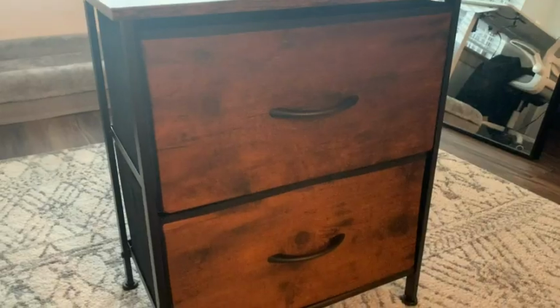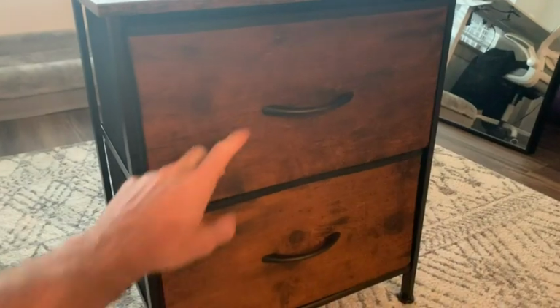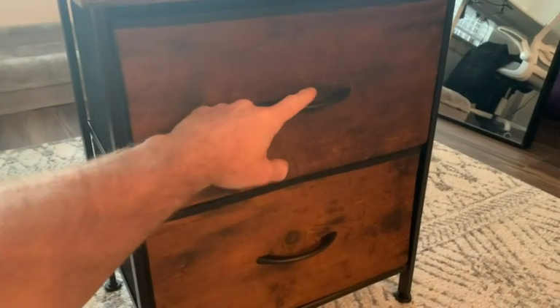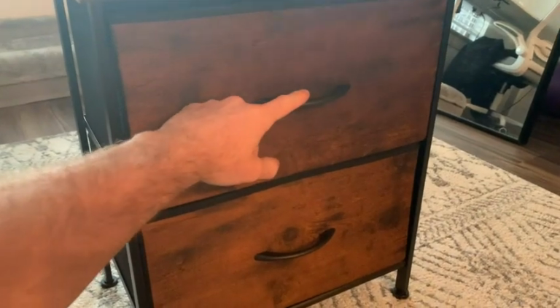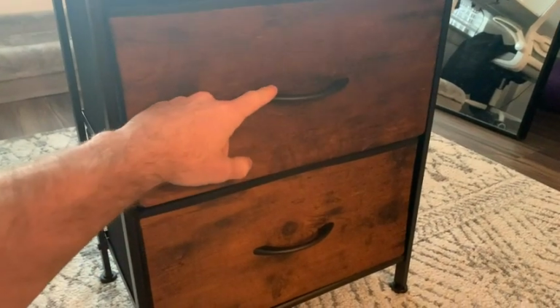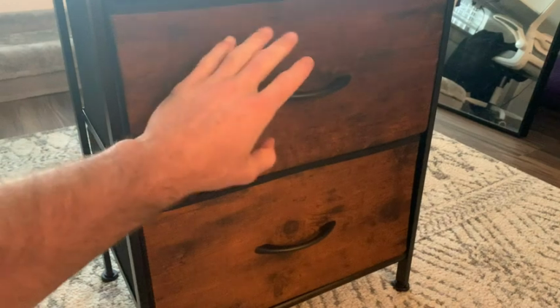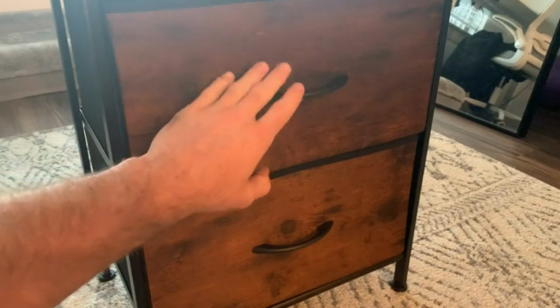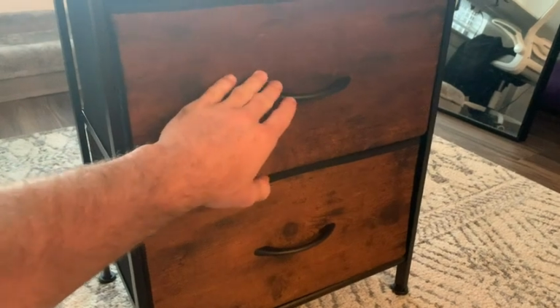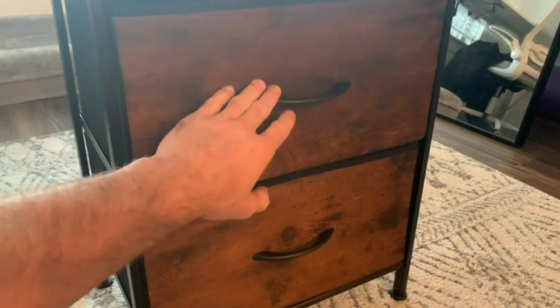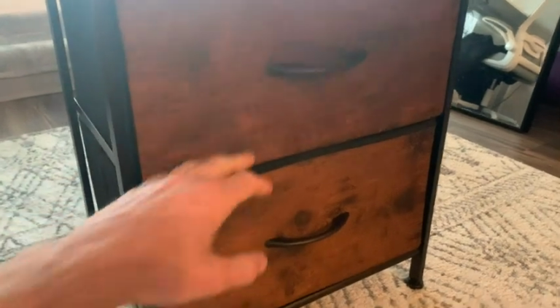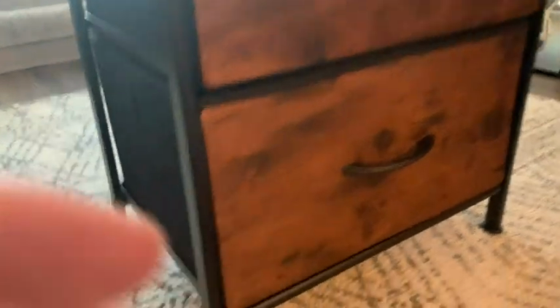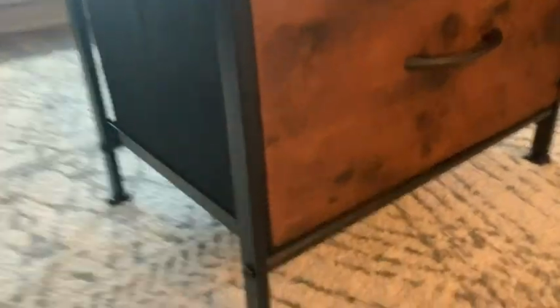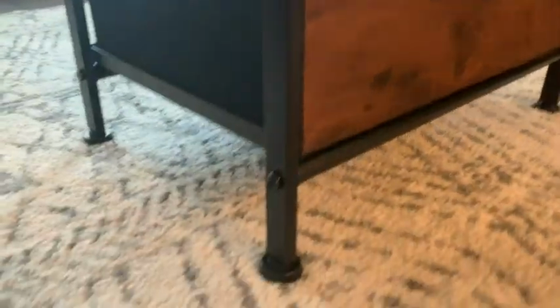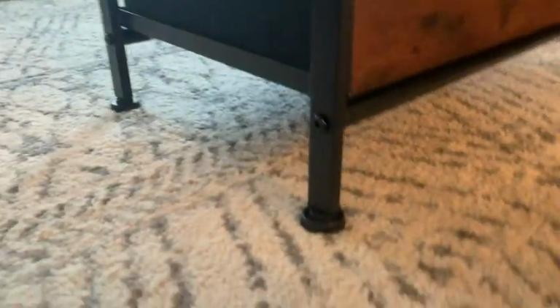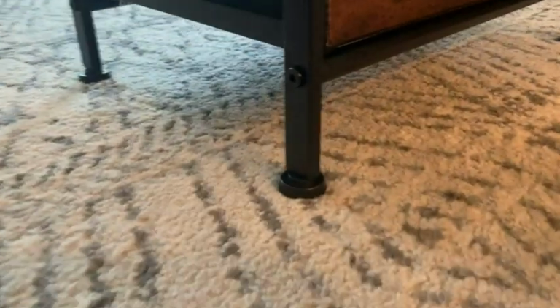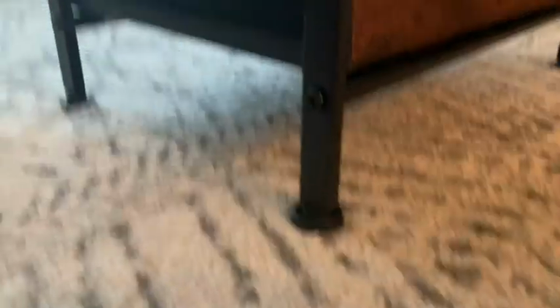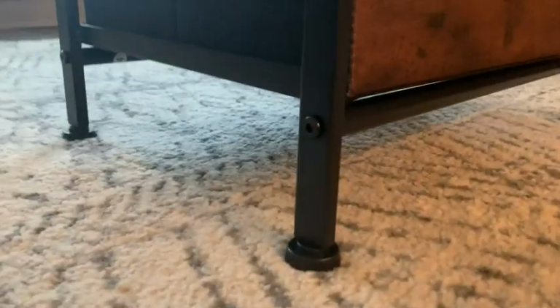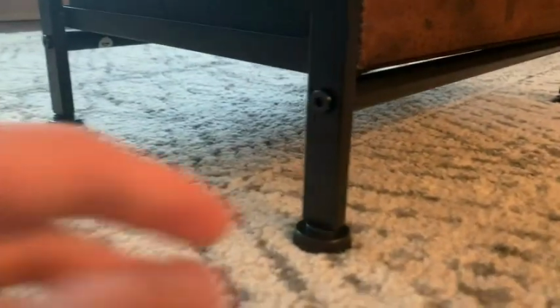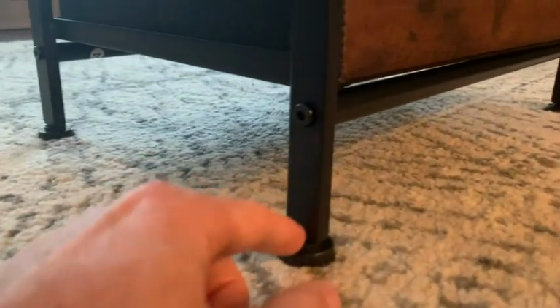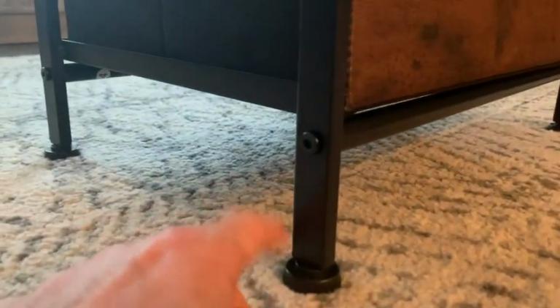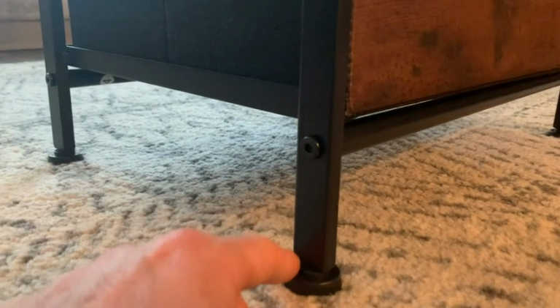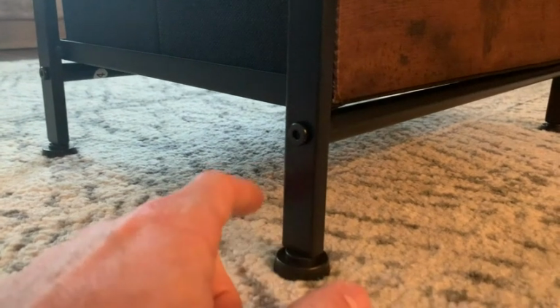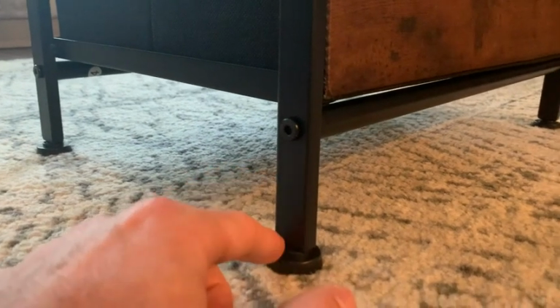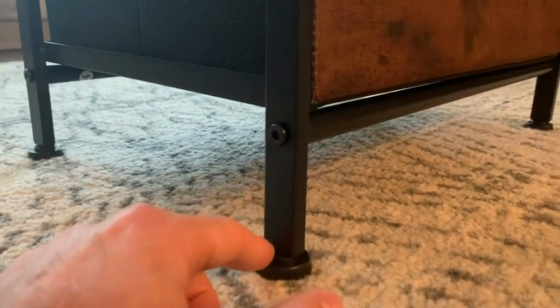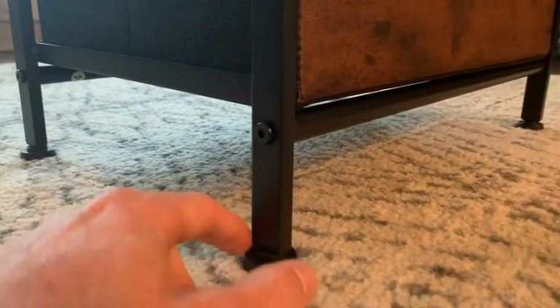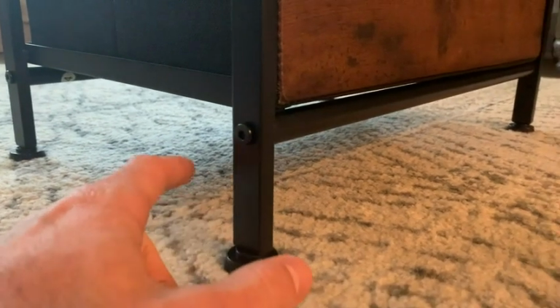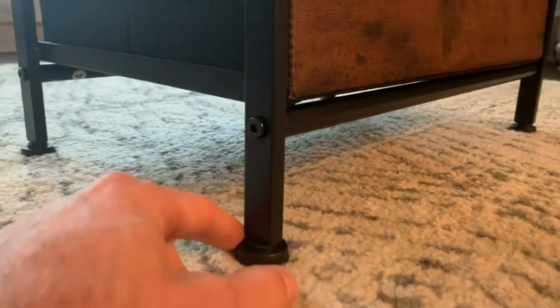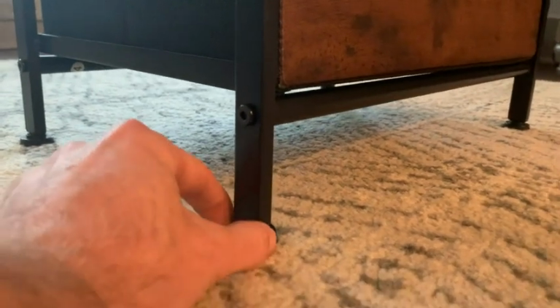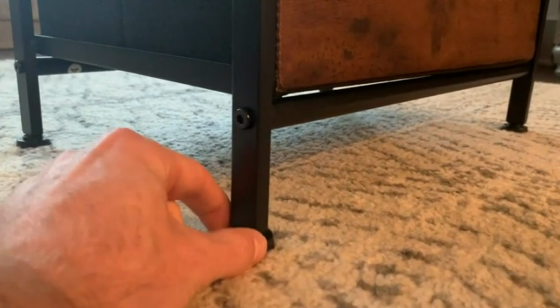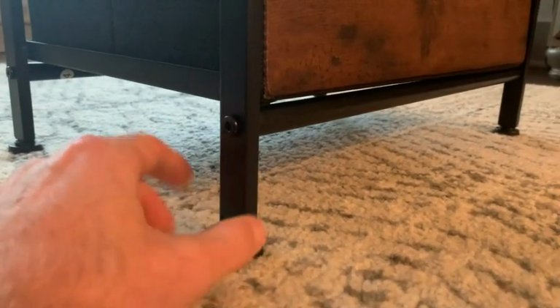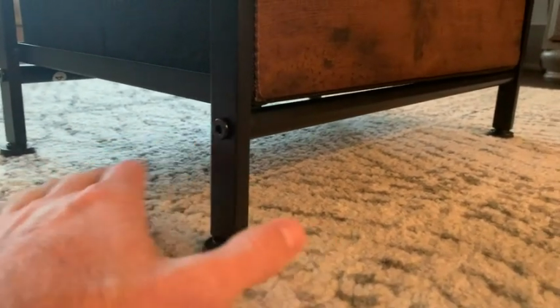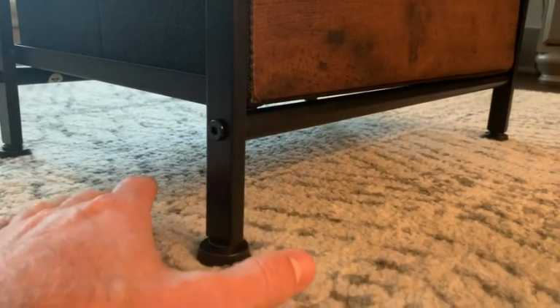These drawer handles are a really nice modern touch. But if we go ahead and look here at the bottom, we have these adjusters at each foot of the drawer. That way it's not scratching the floor and it's not going to move anywhere.